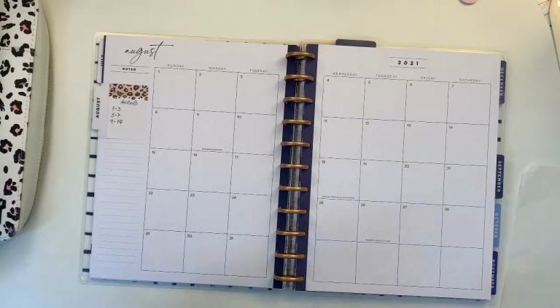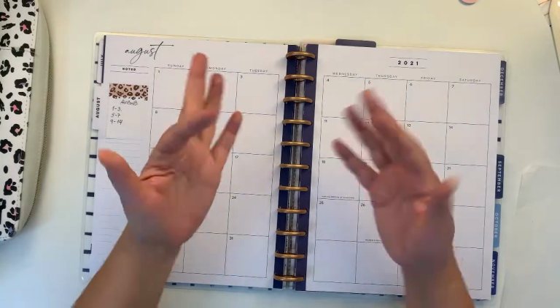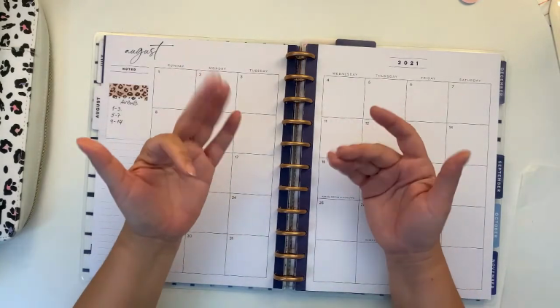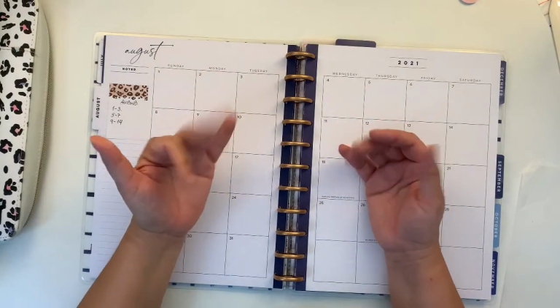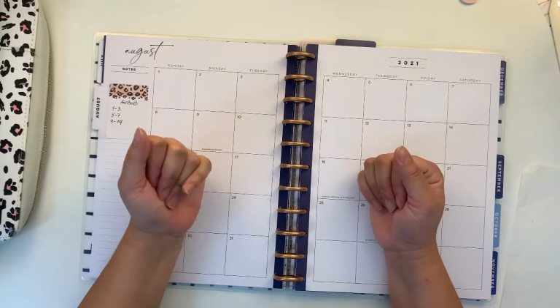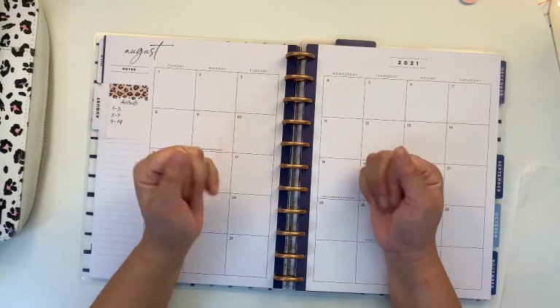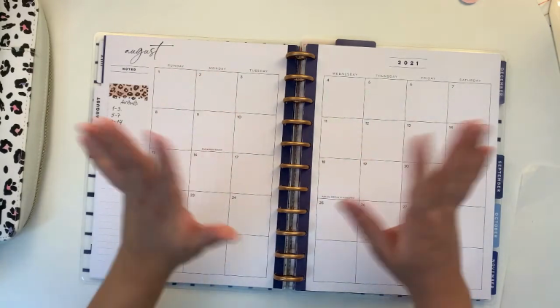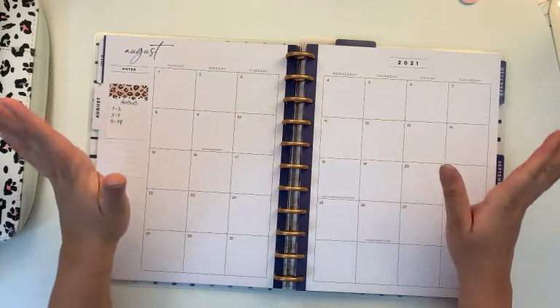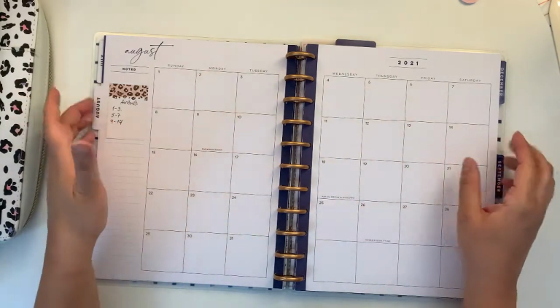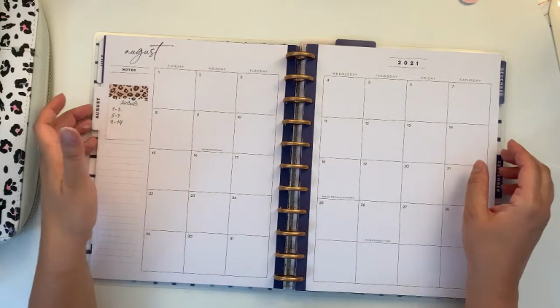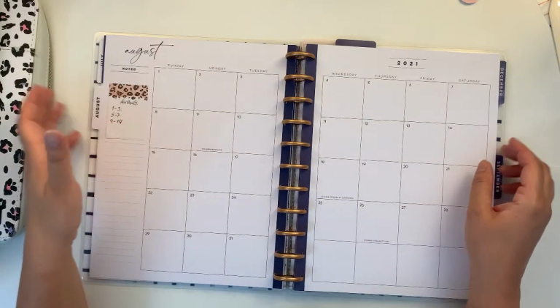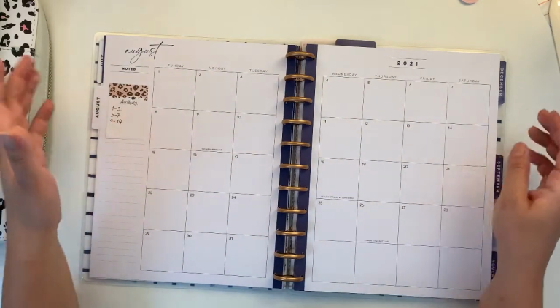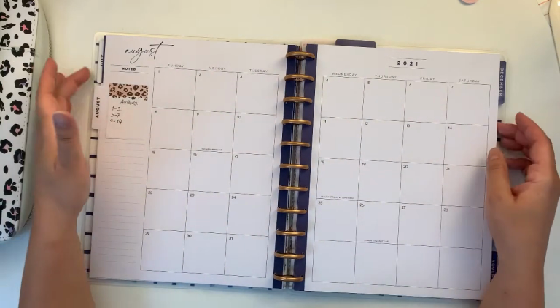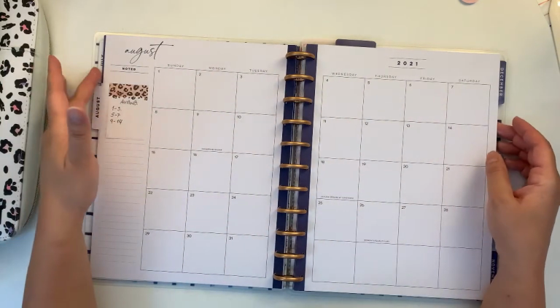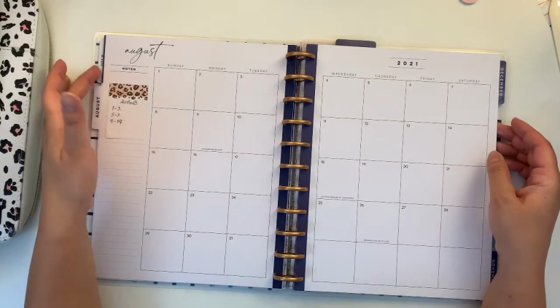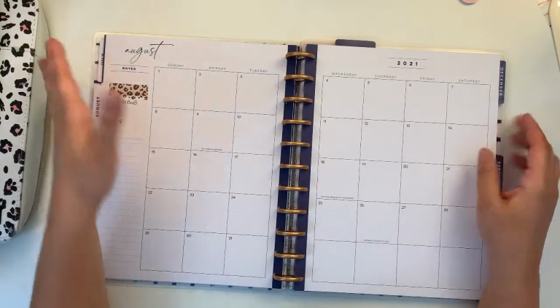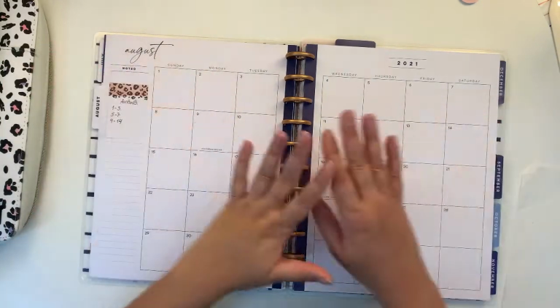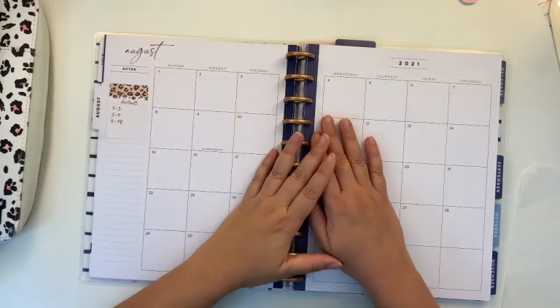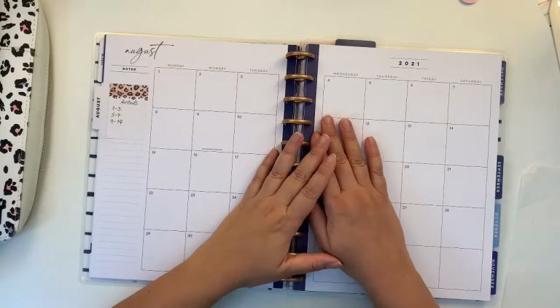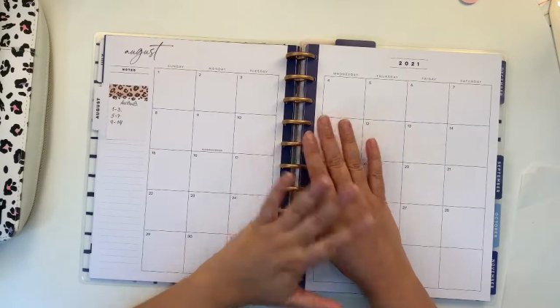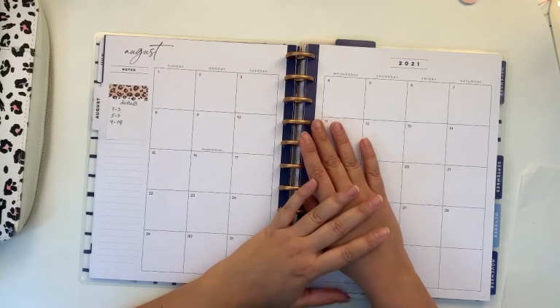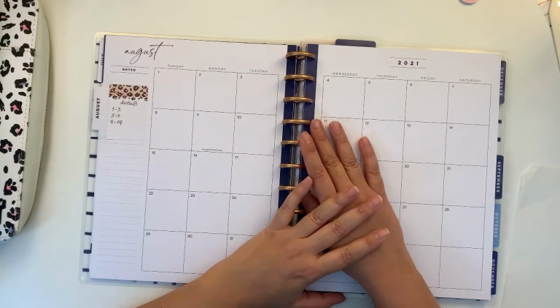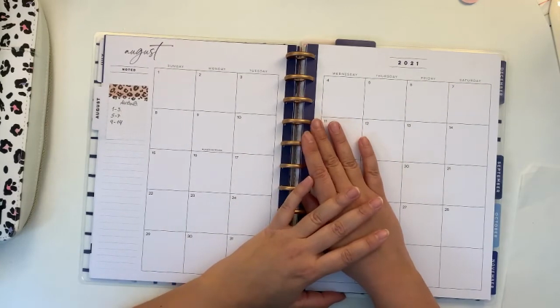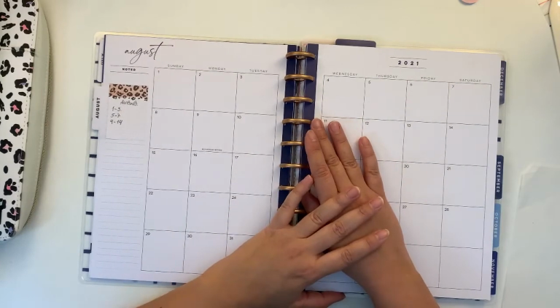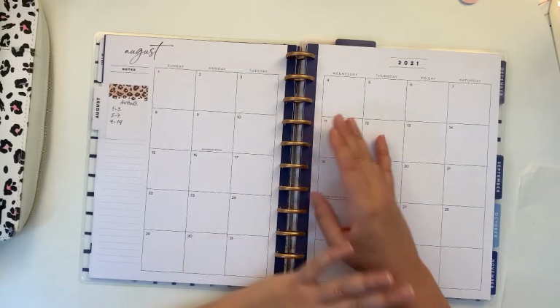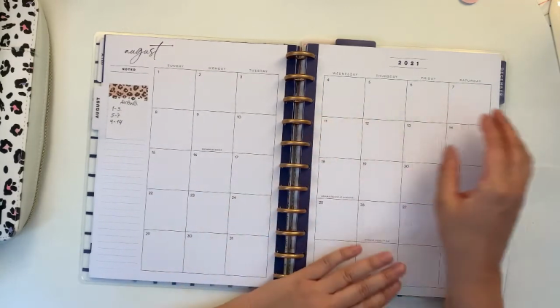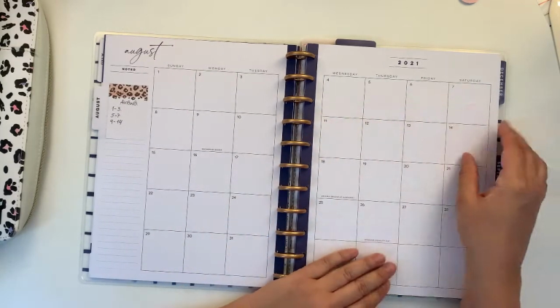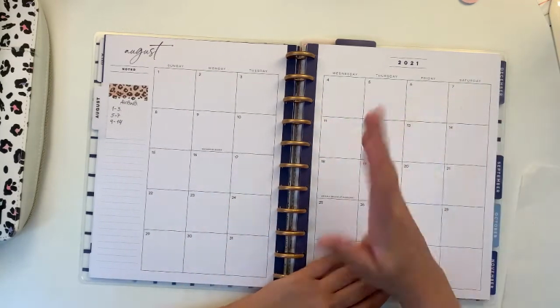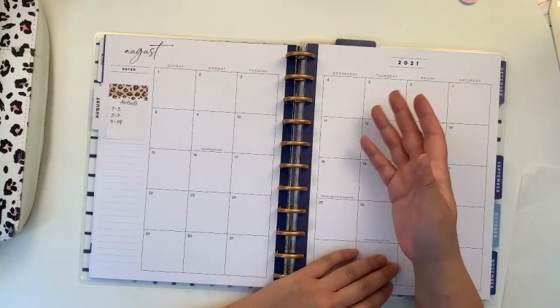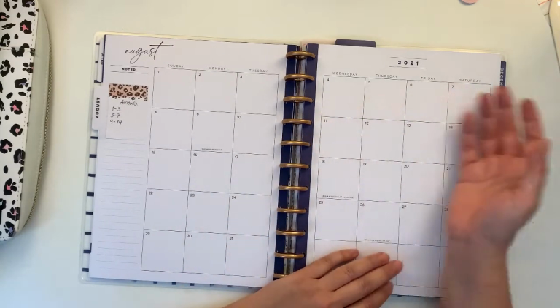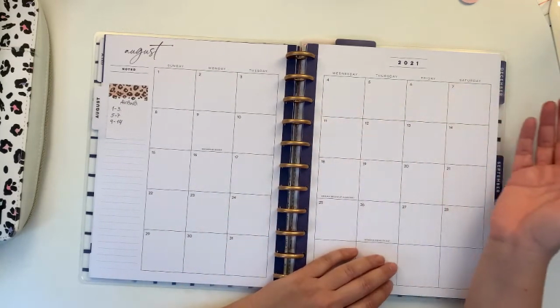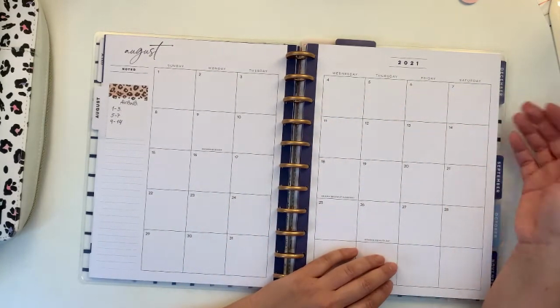Hello planner friends! How are you today? Welcome back to my channel. My name is Jan, for those who are new here, and thank you for coming to my channel.